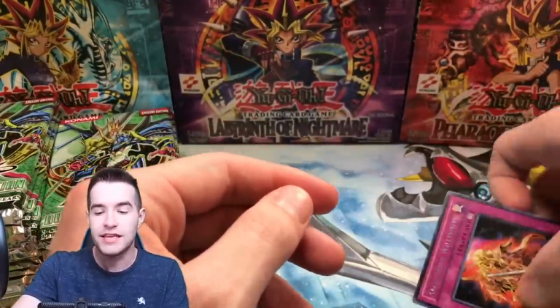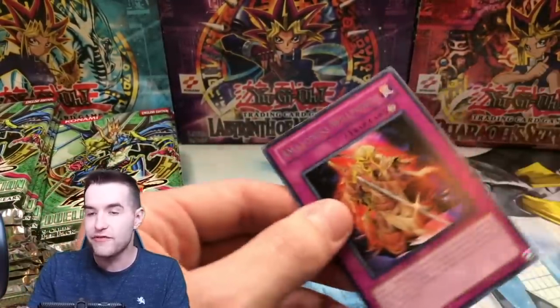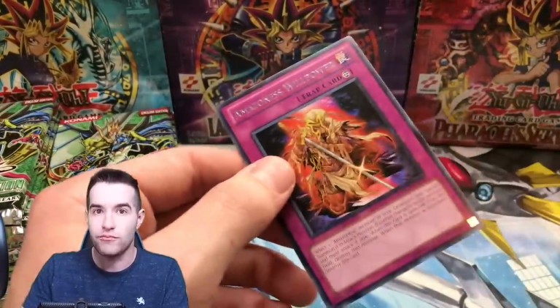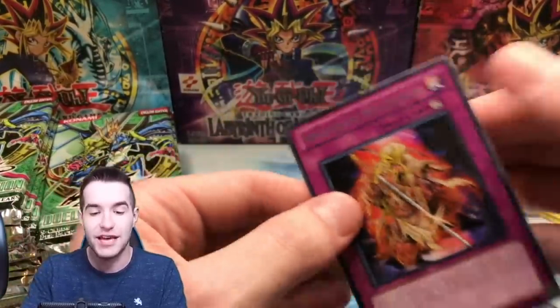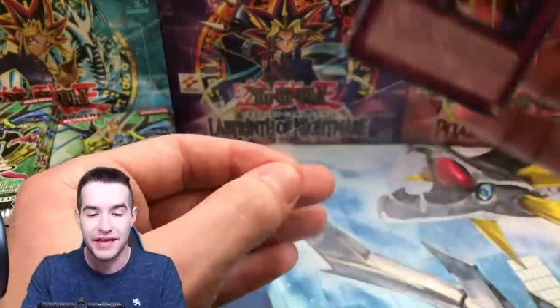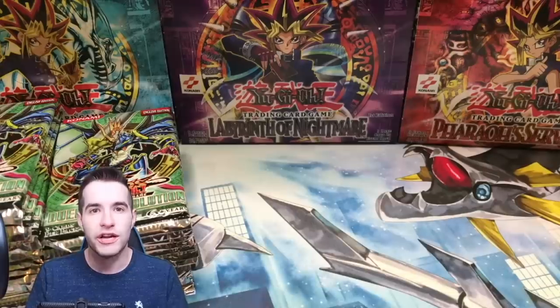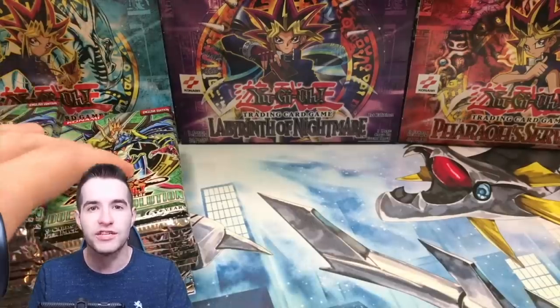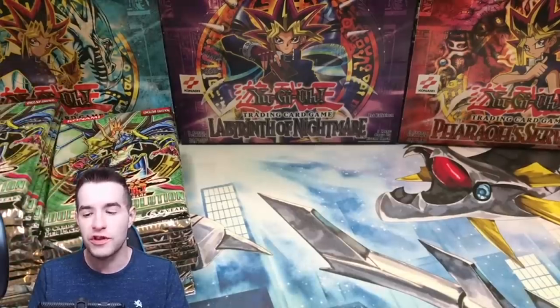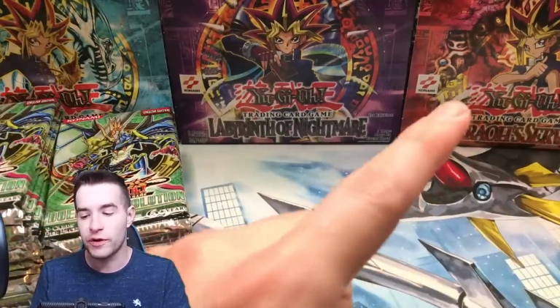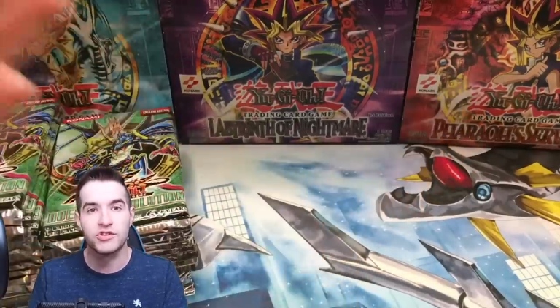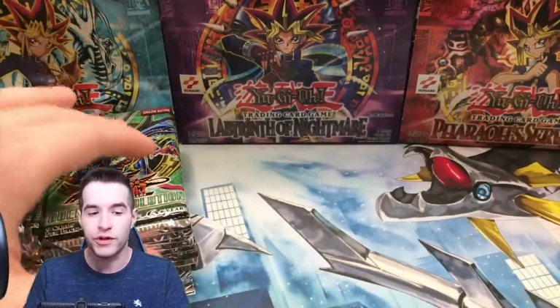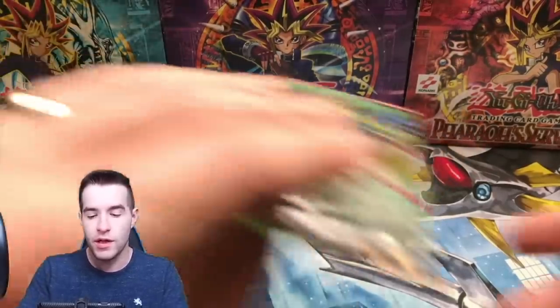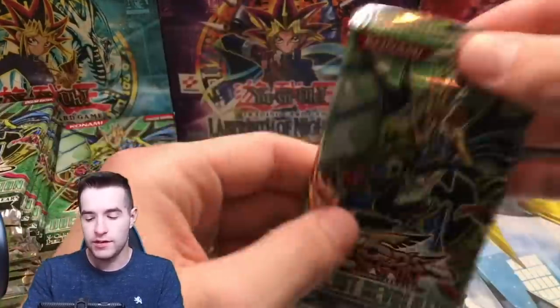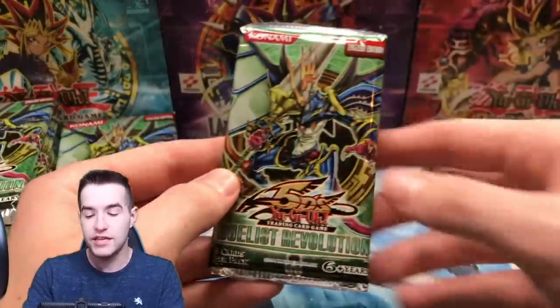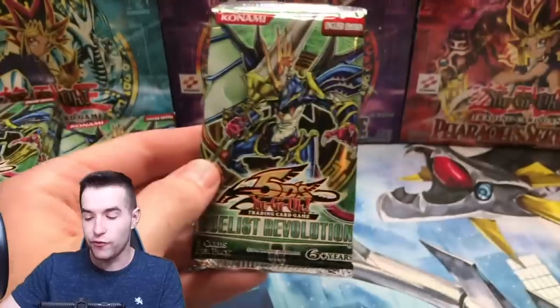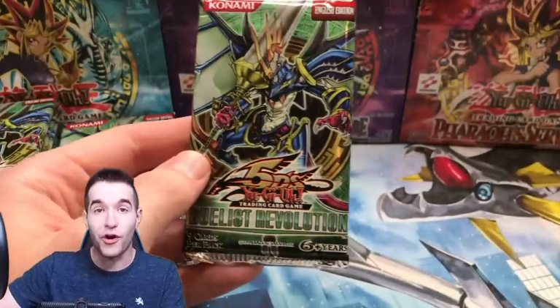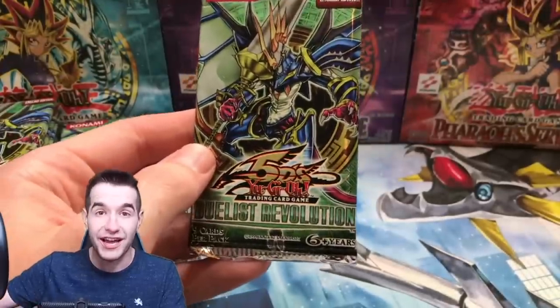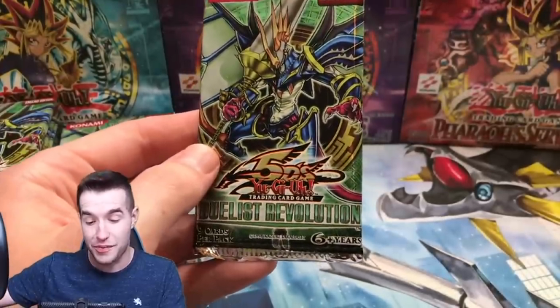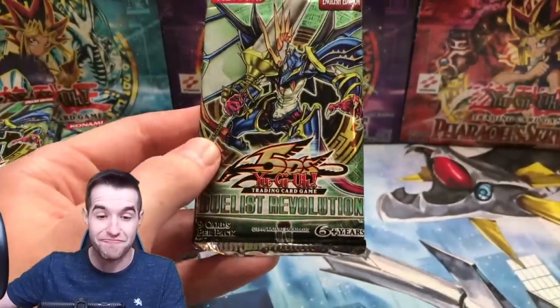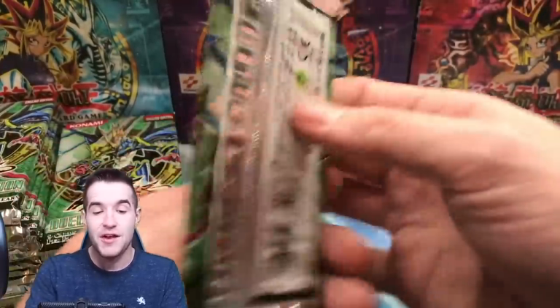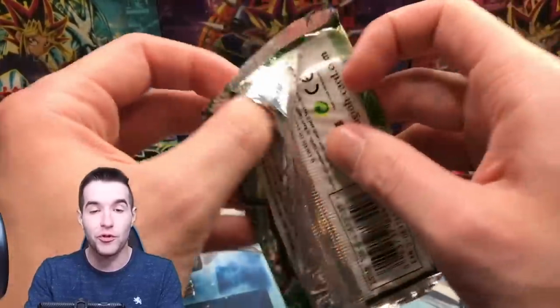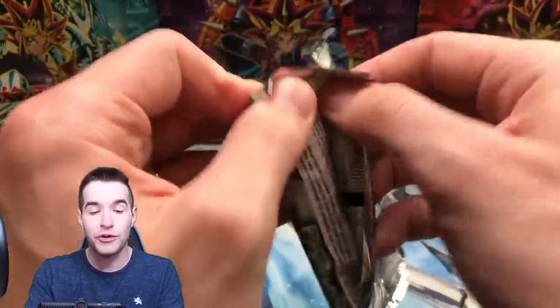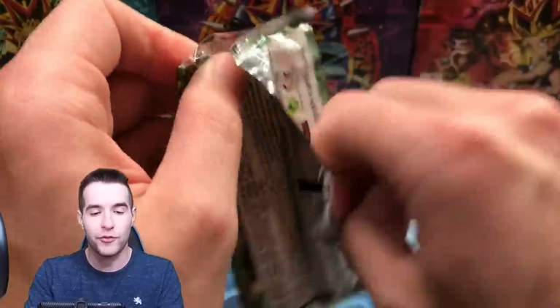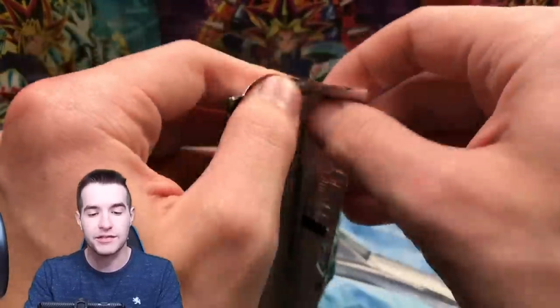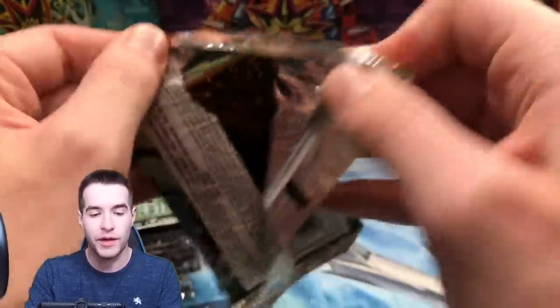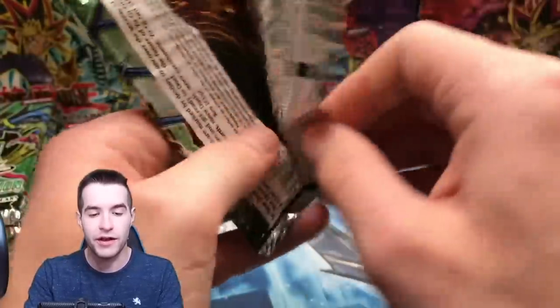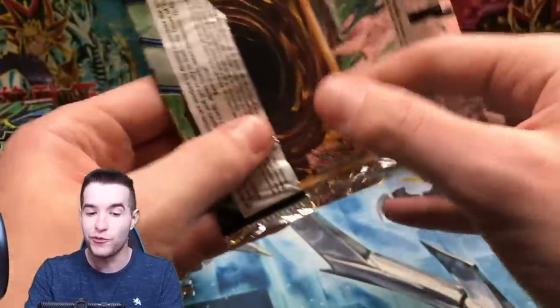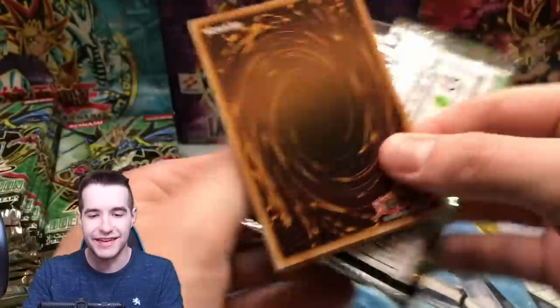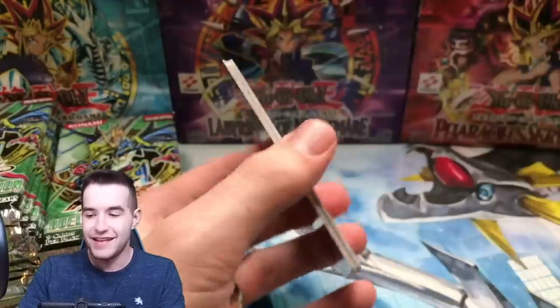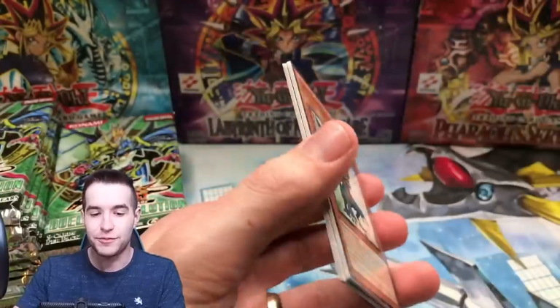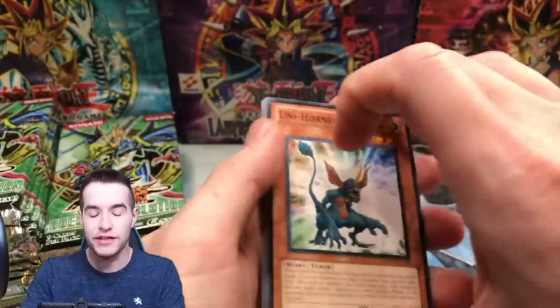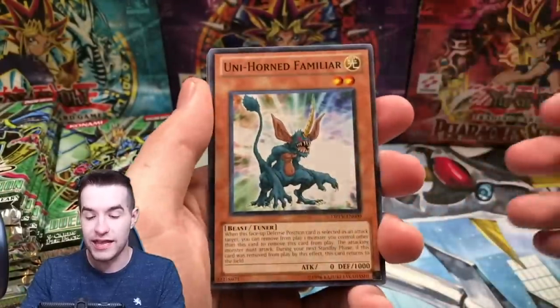It's gonna be a big video. Also check out the collection video if you didn't see it already from yesterday — it was pretty awesome. Let's continue. So far we've already gotten an error pack — we've pulled three foils from three packs because one of them had an error and had two foils in it. That's pretty good.